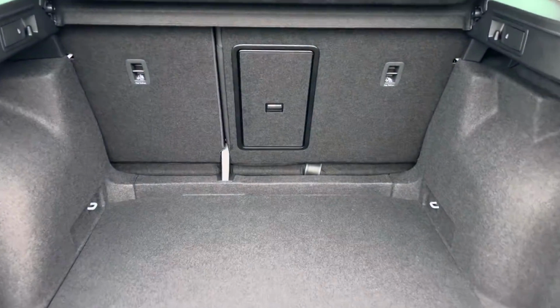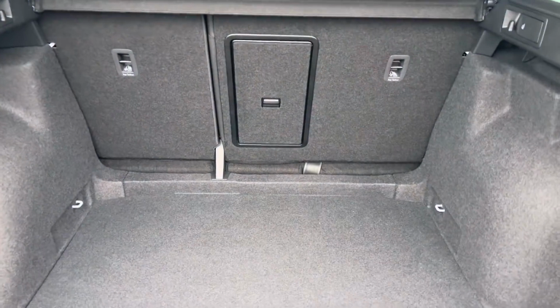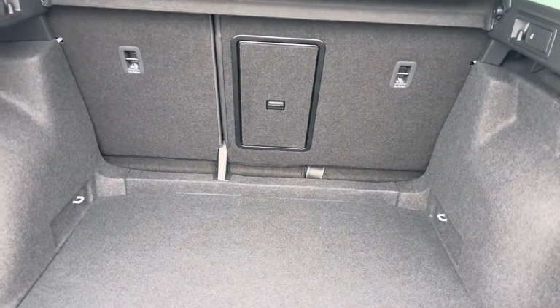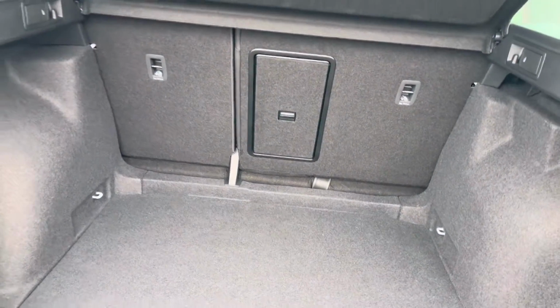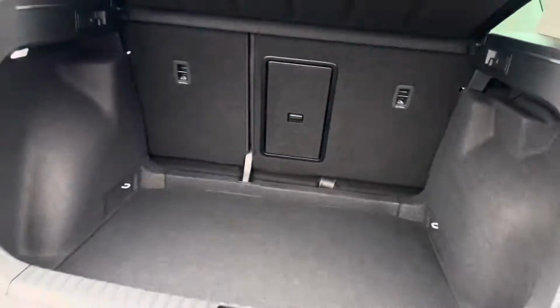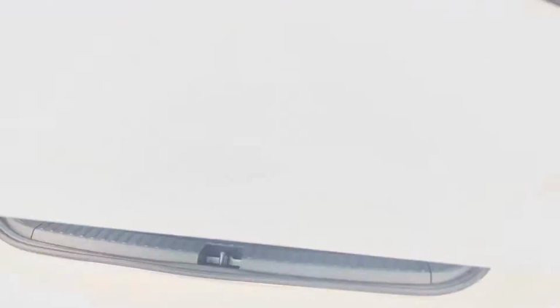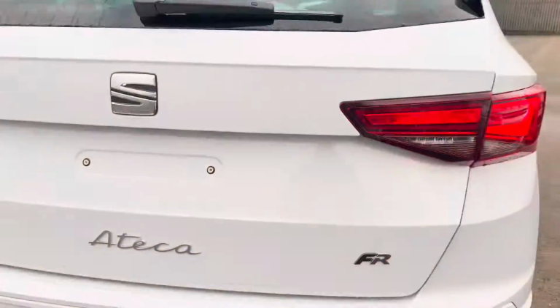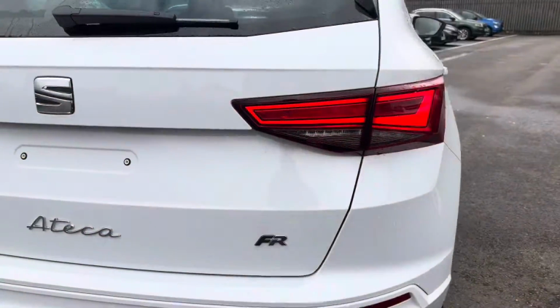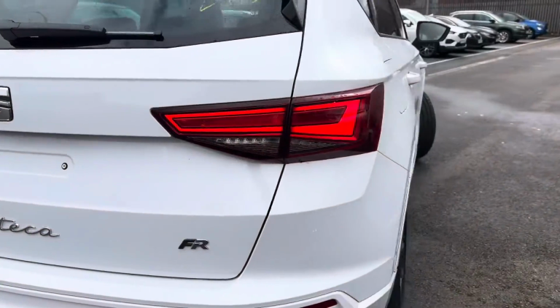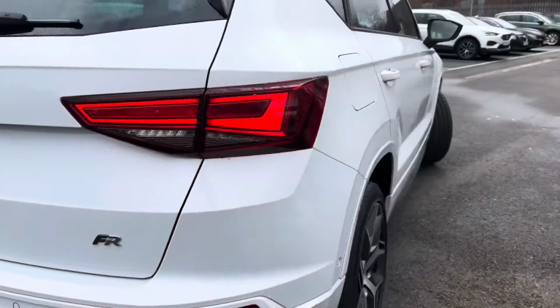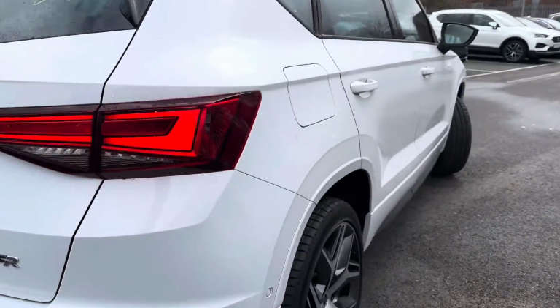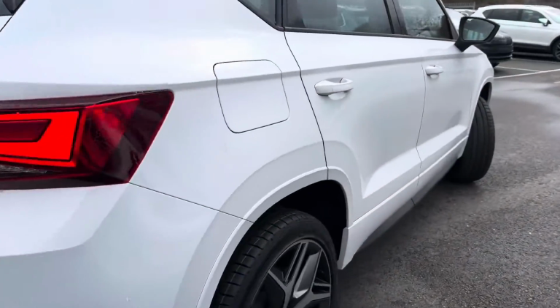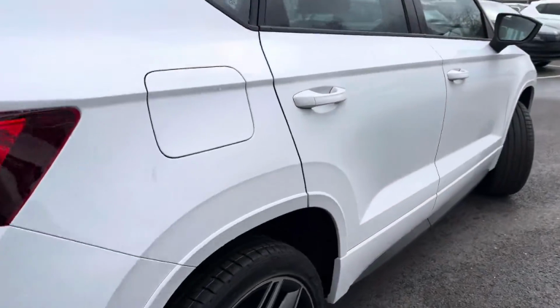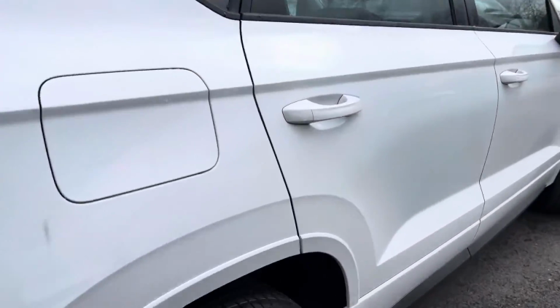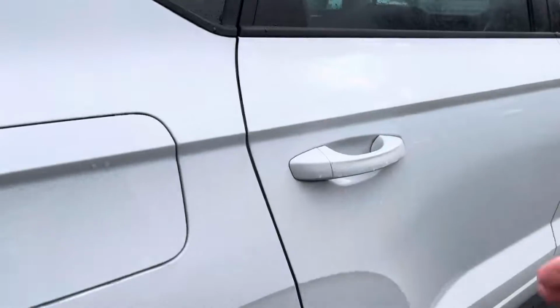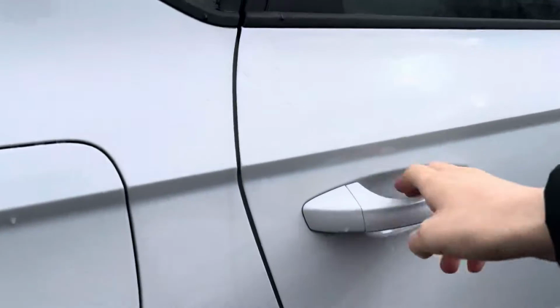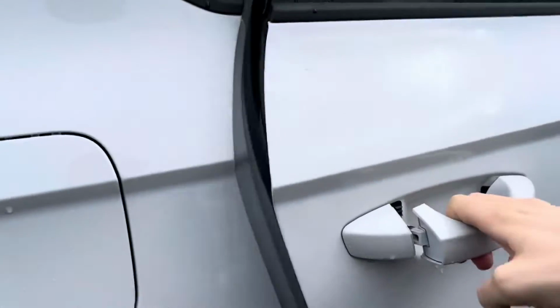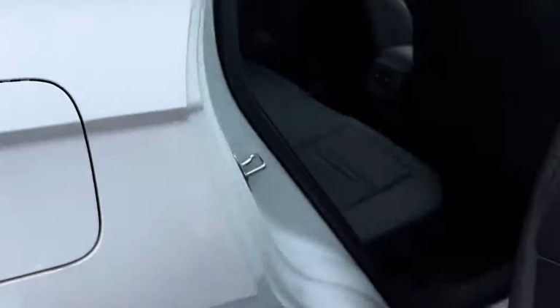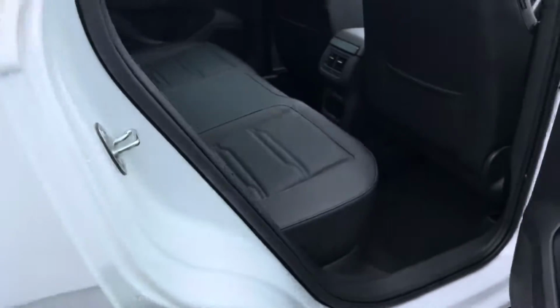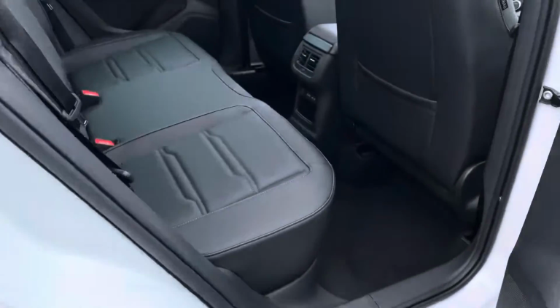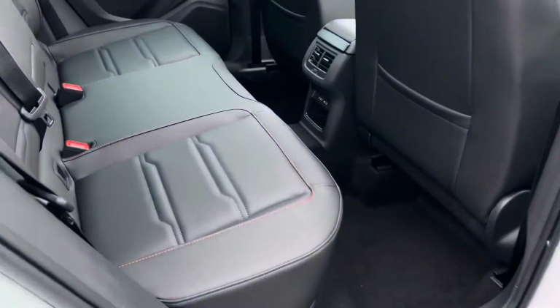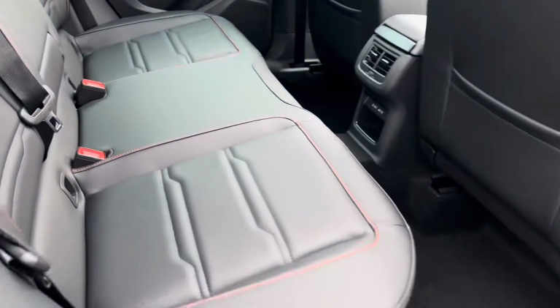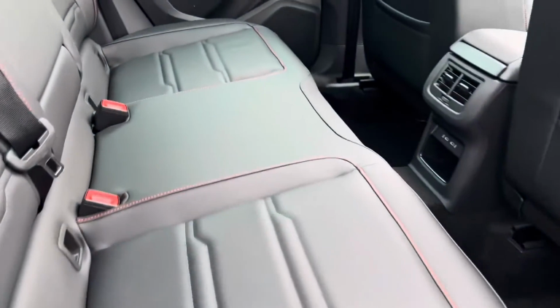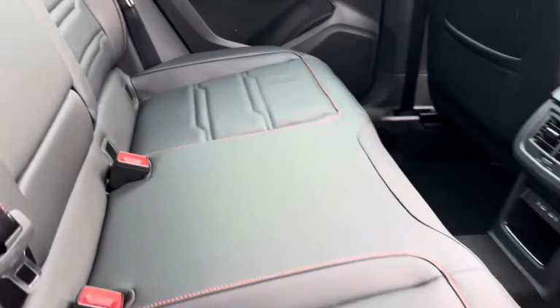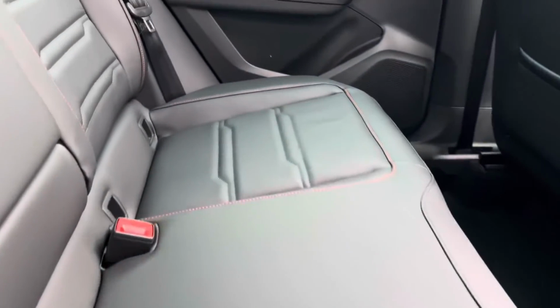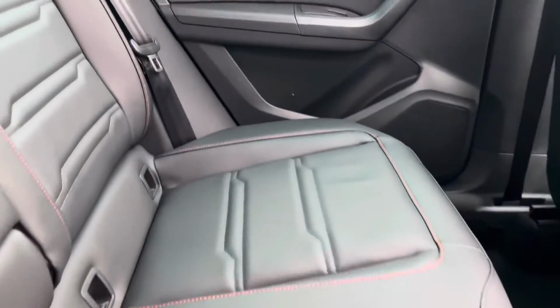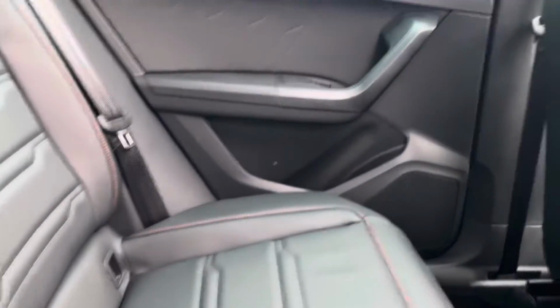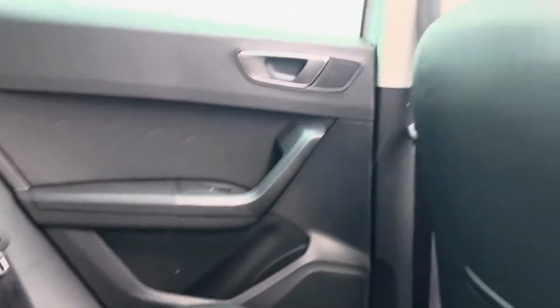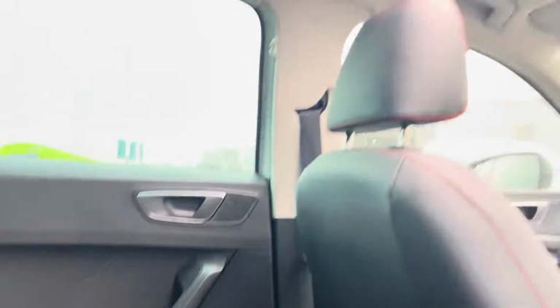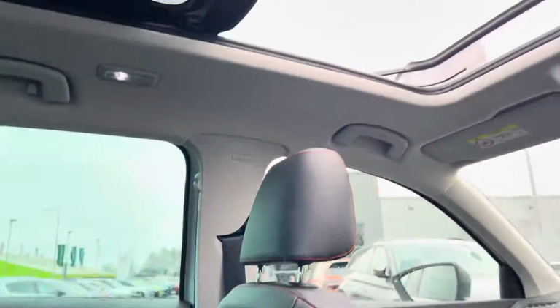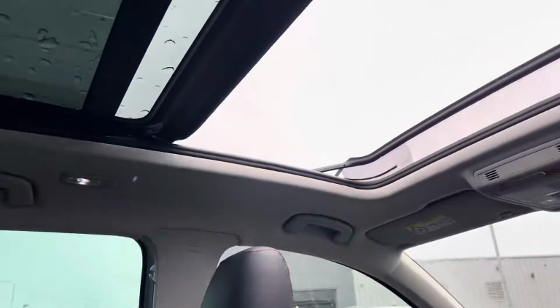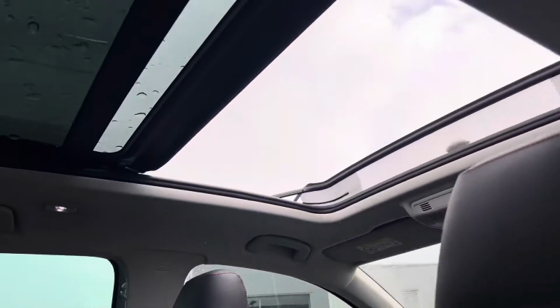It comes with a full leather interior and also has a panoramic sunroof.